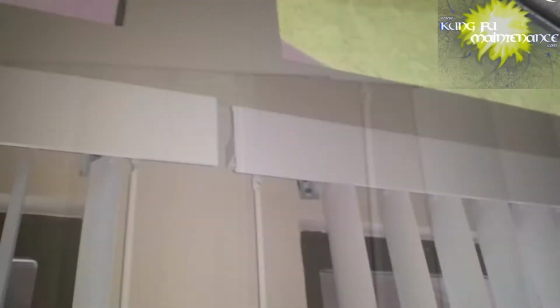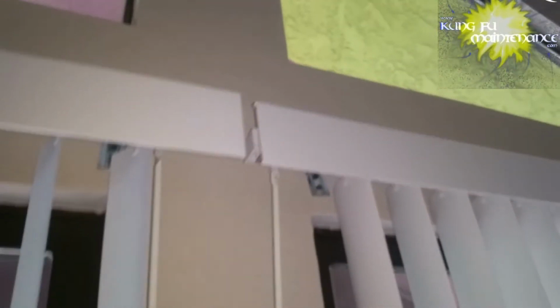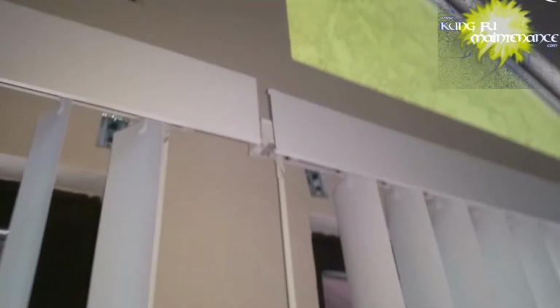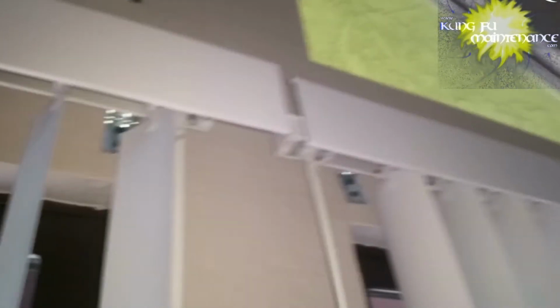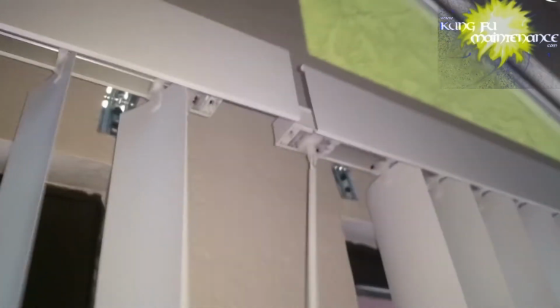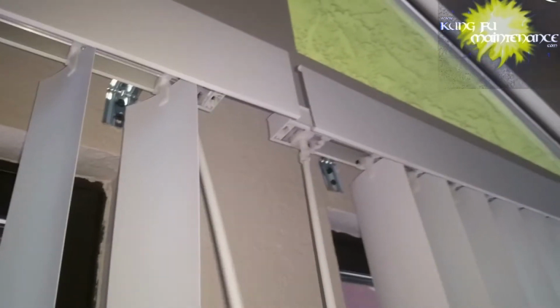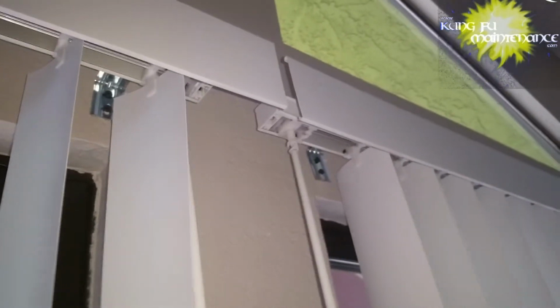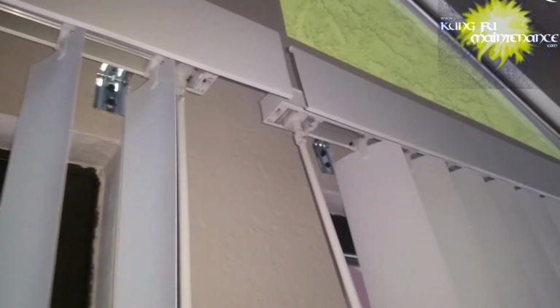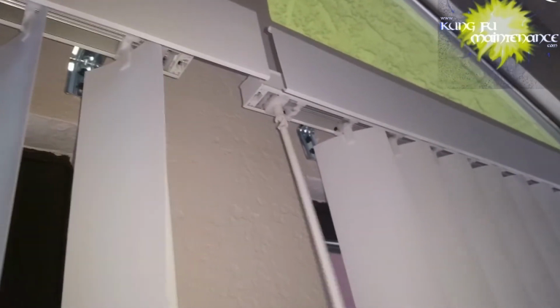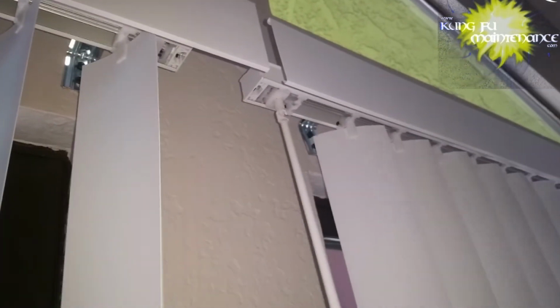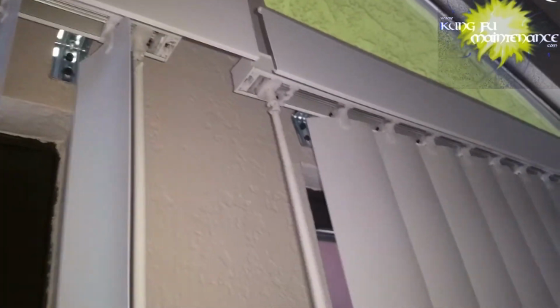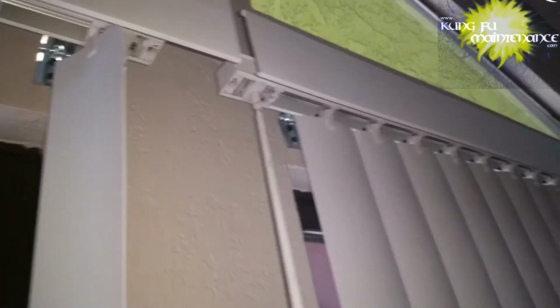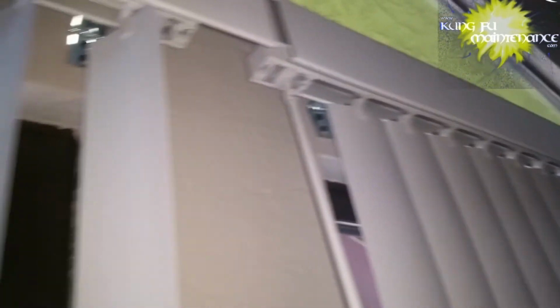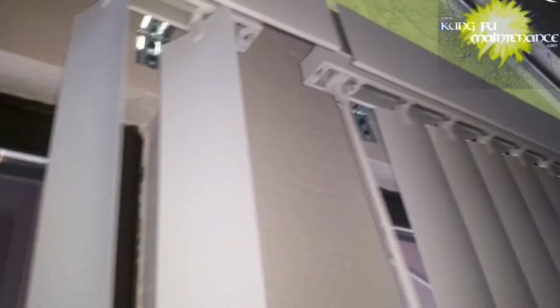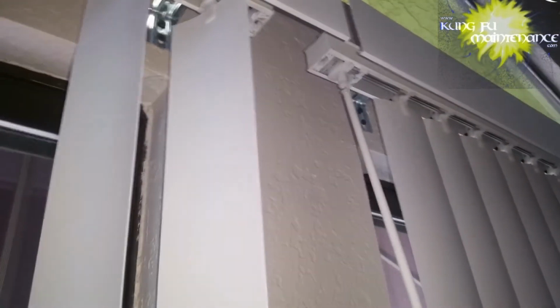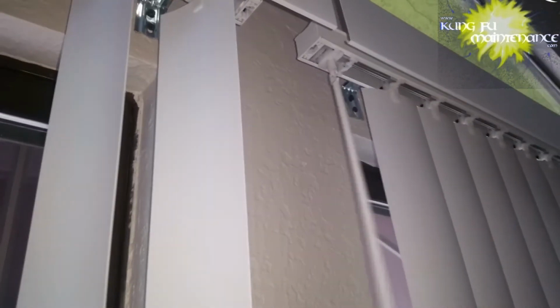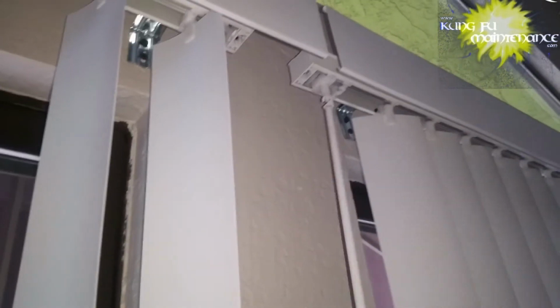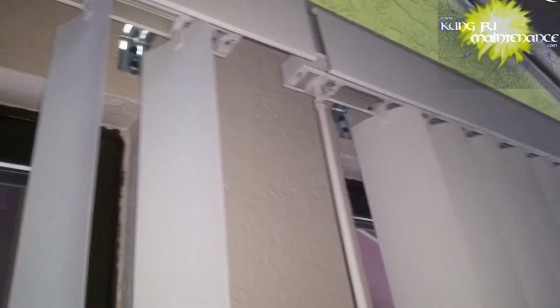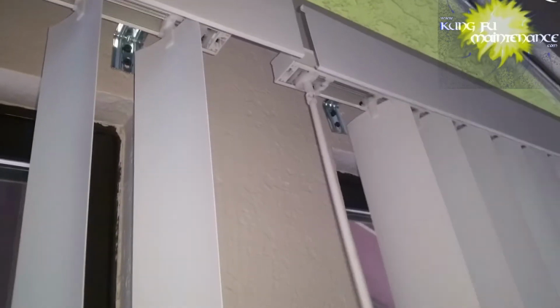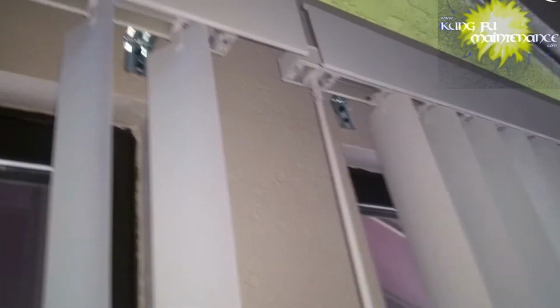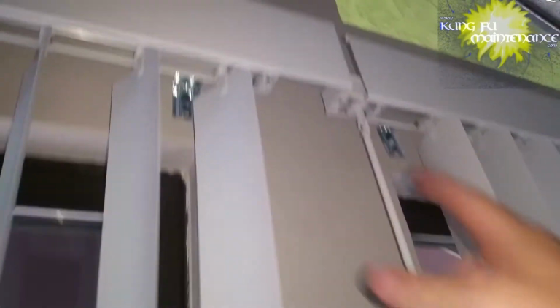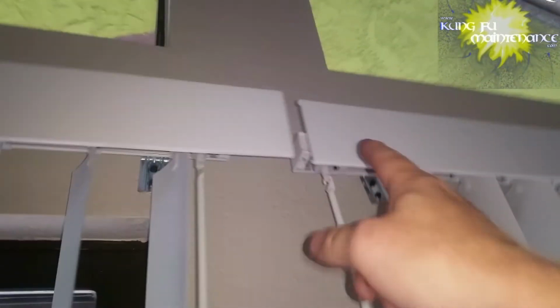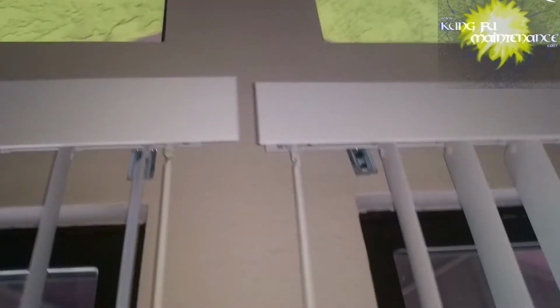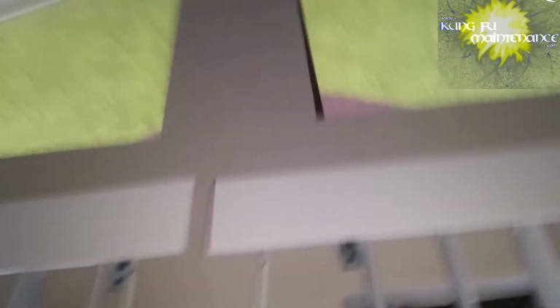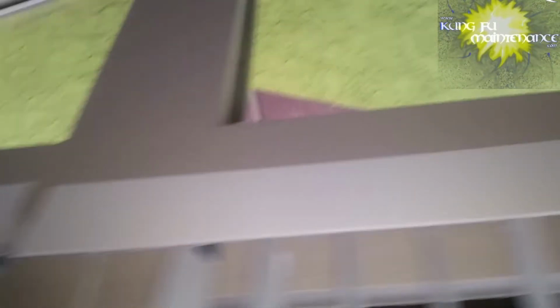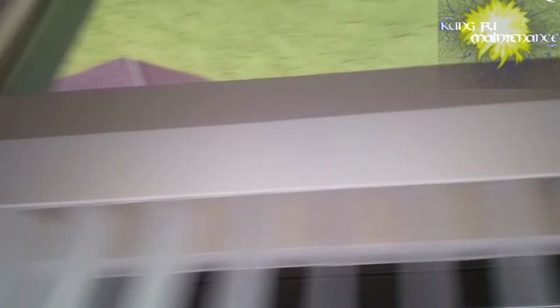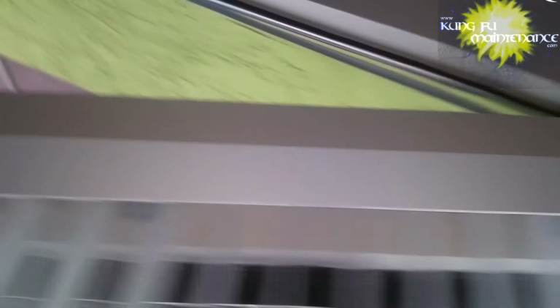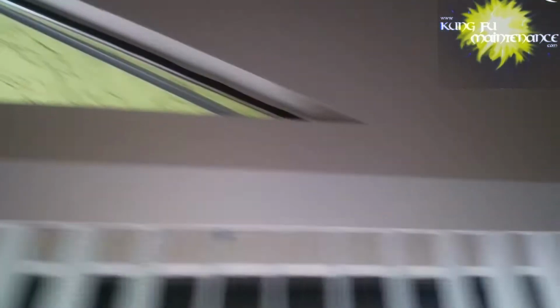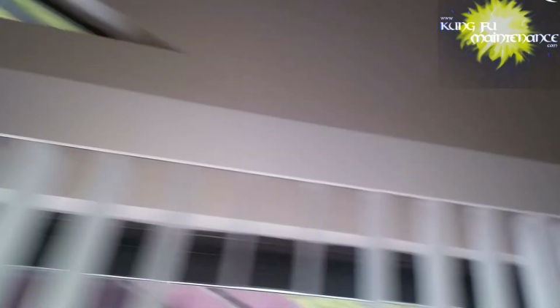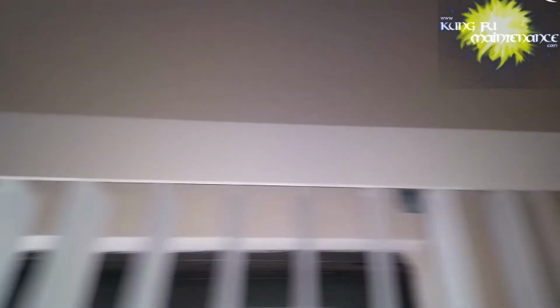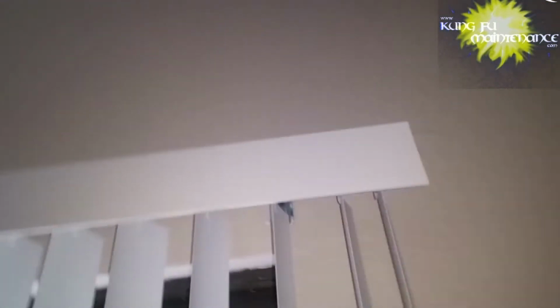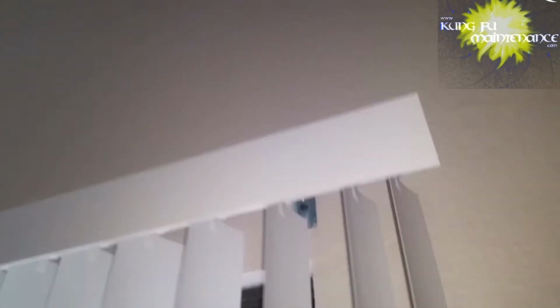Sliding it over like this will work for most vertical blinds. Every once in a while you'll run into one that's really stubborn where you have to move the blind headrail down and then move it over, and I do show that in other videos.